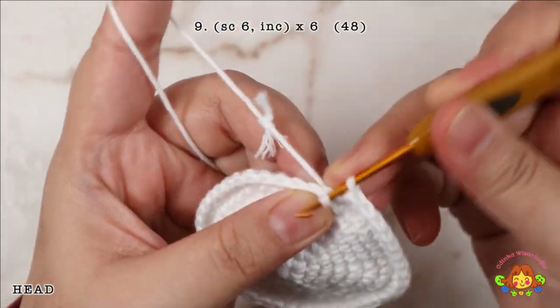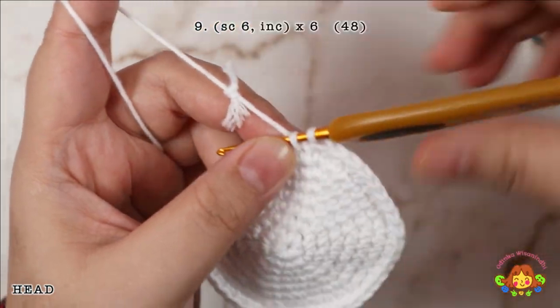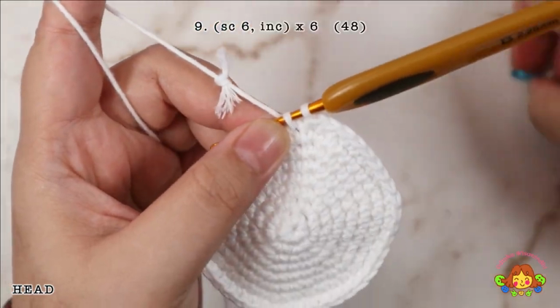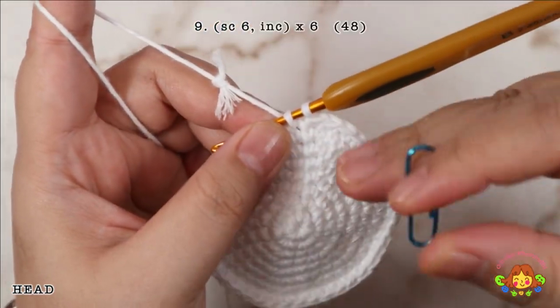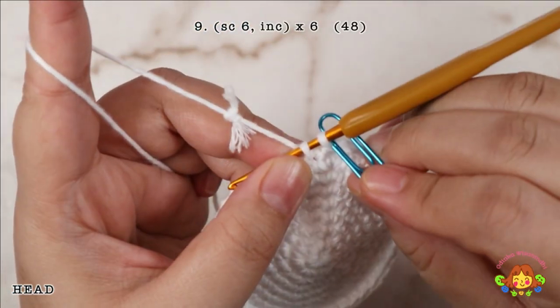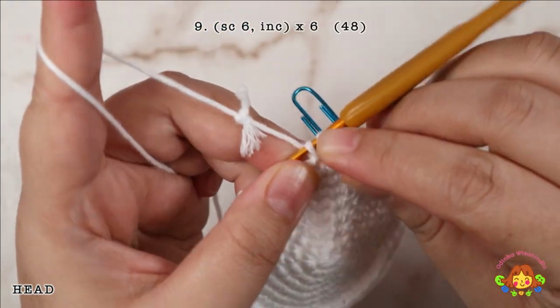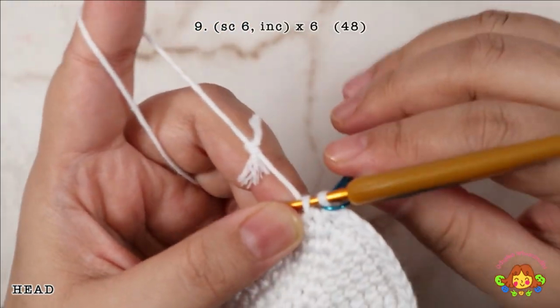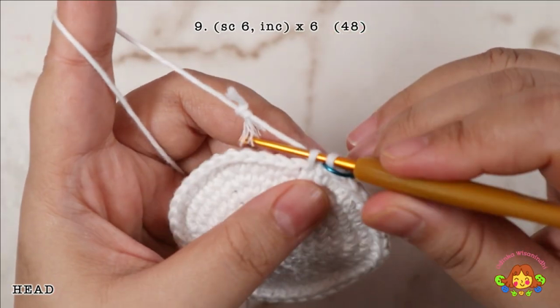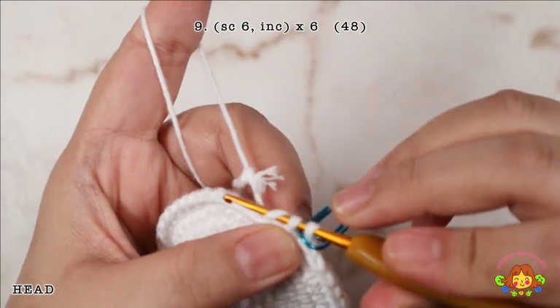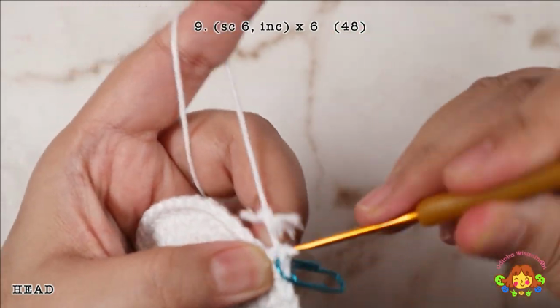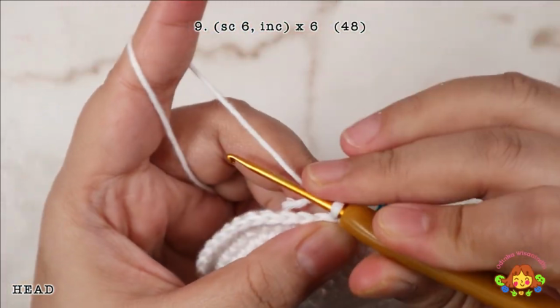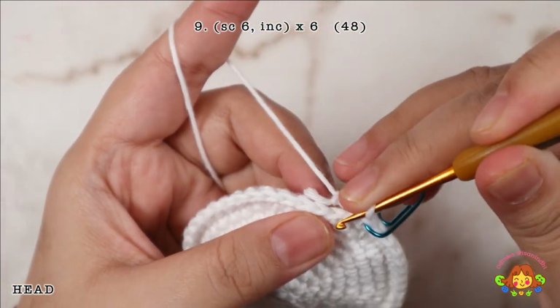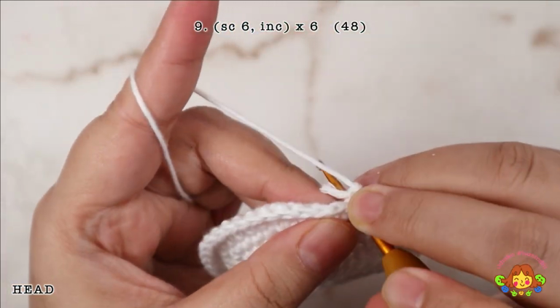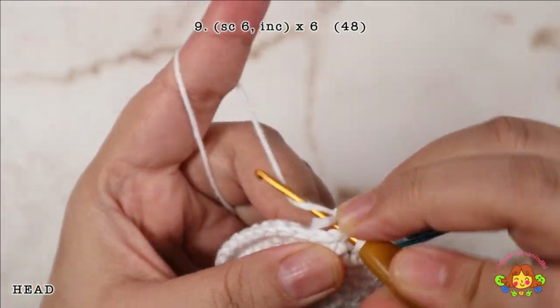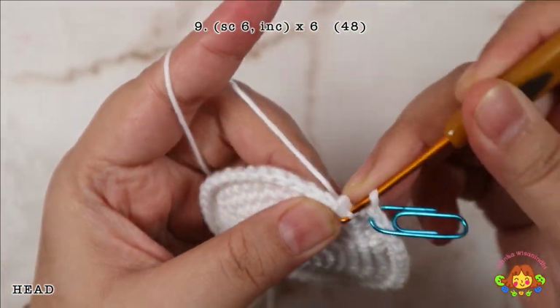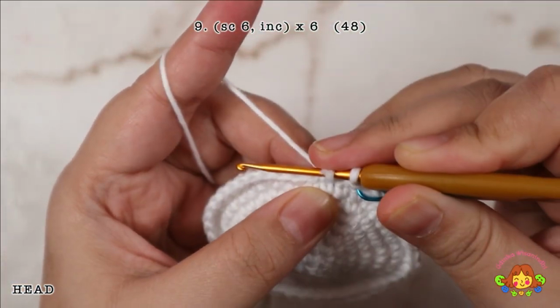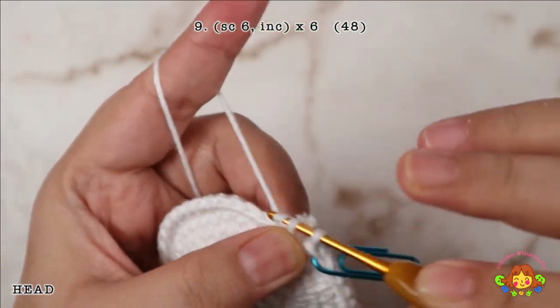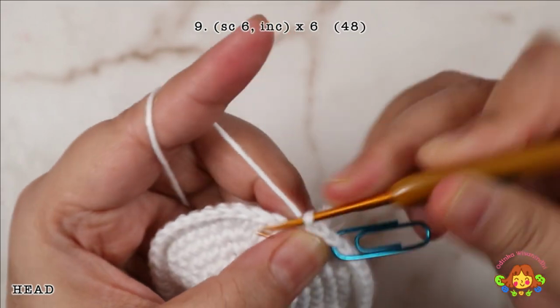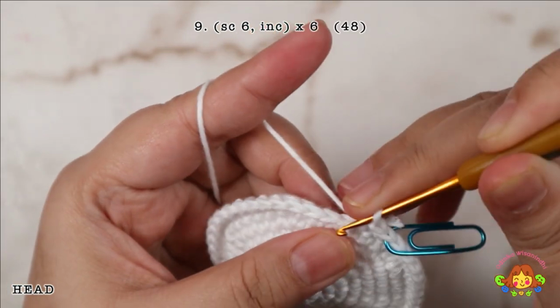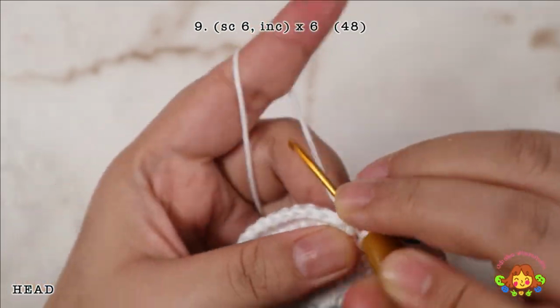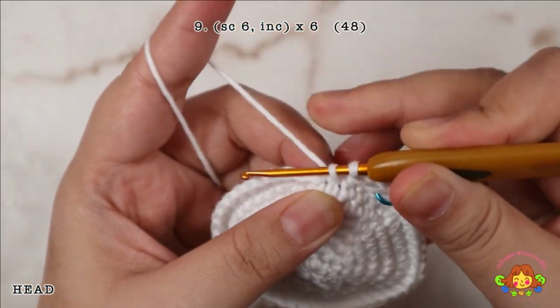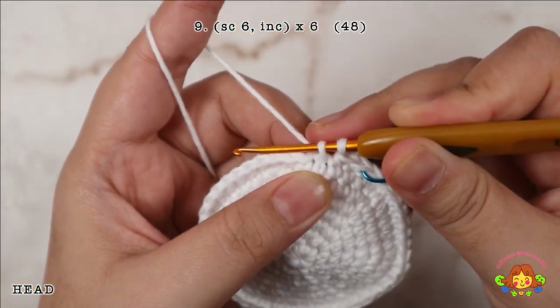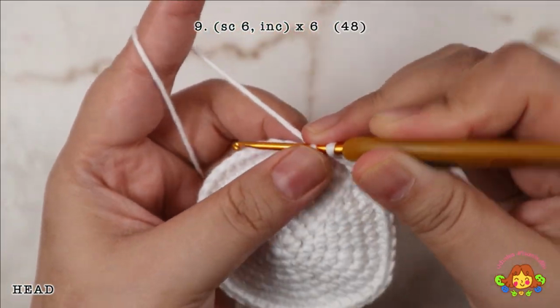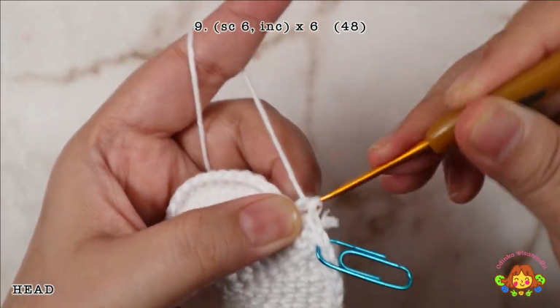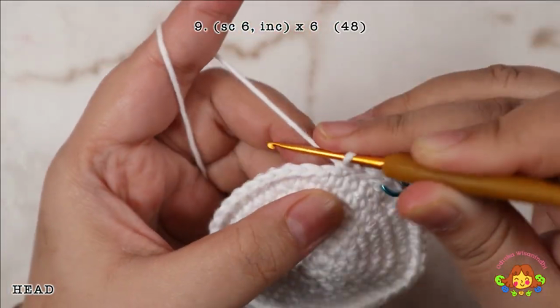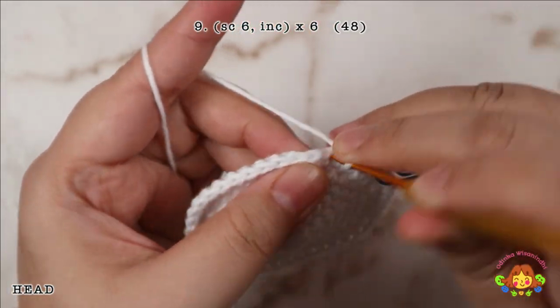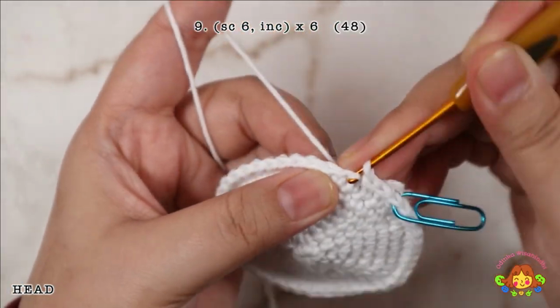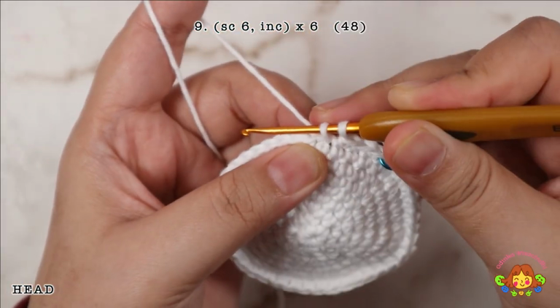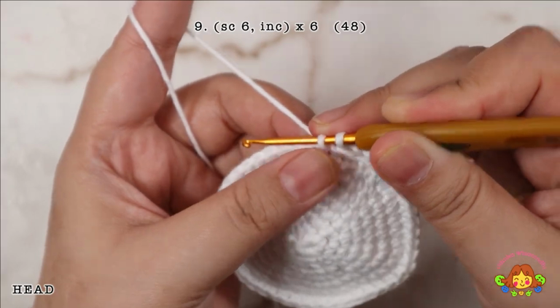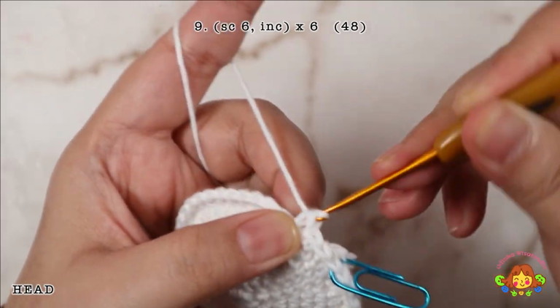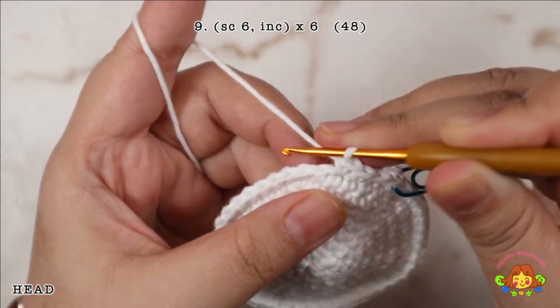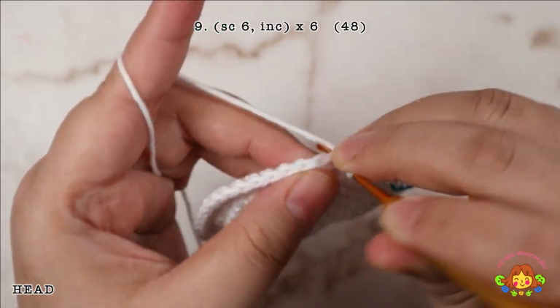Round 9: make 6 single crochets and then followed by an increase in the 7th stitch. Repeat 6 times. You will end up with 48 single crochets.